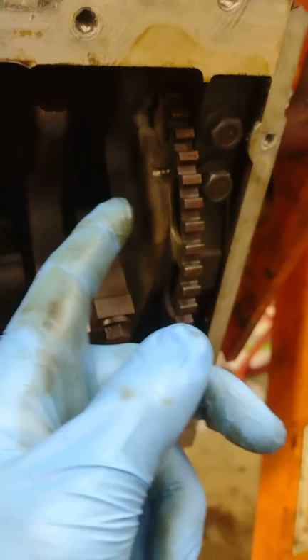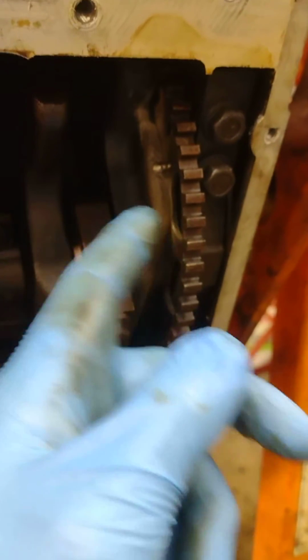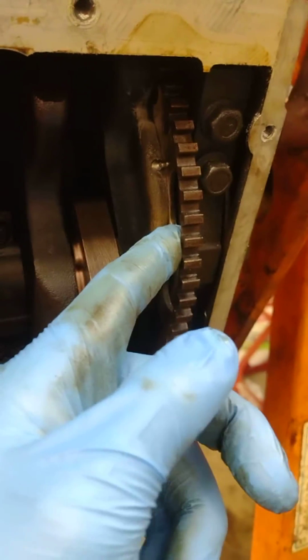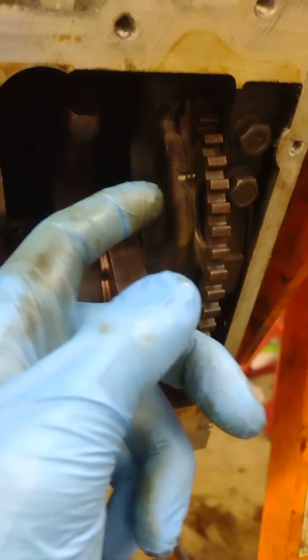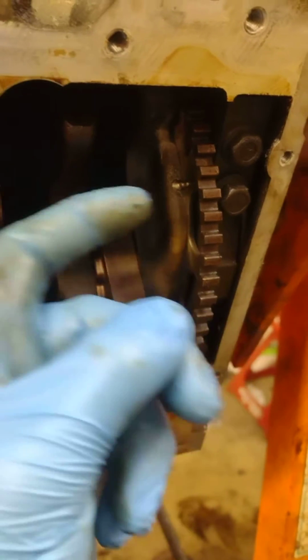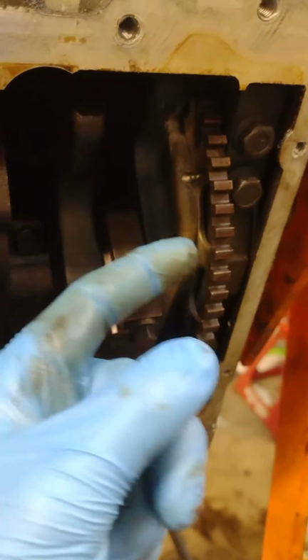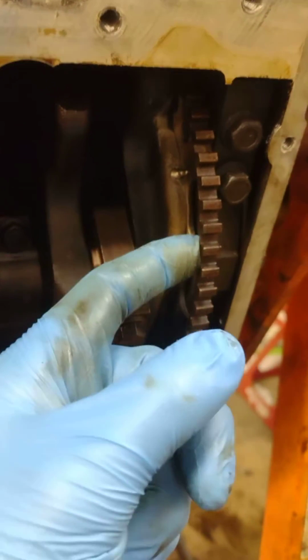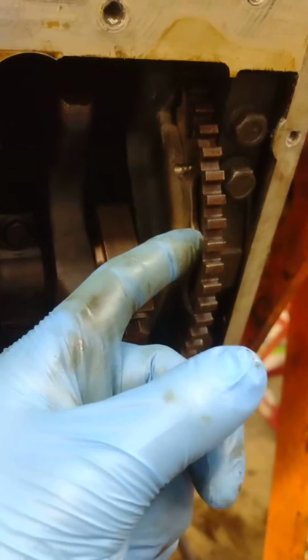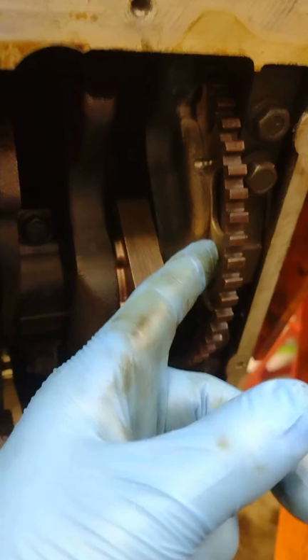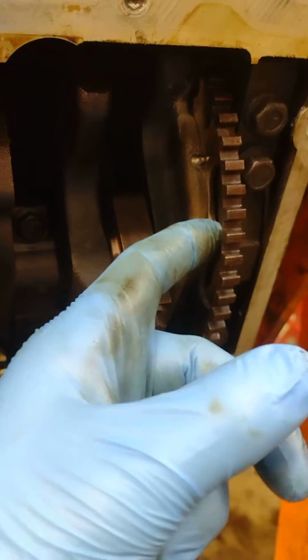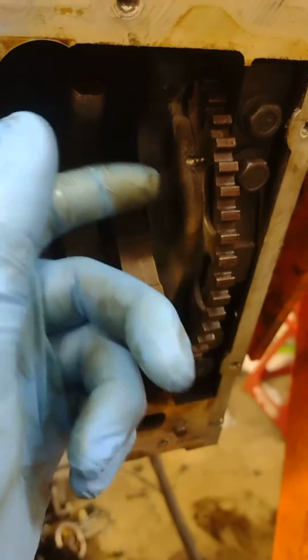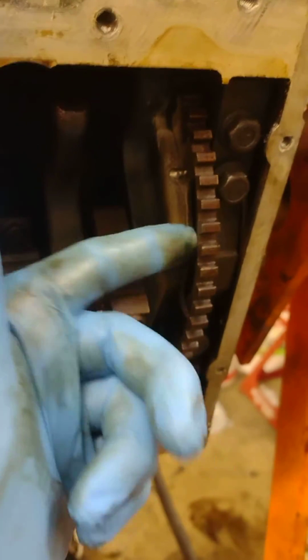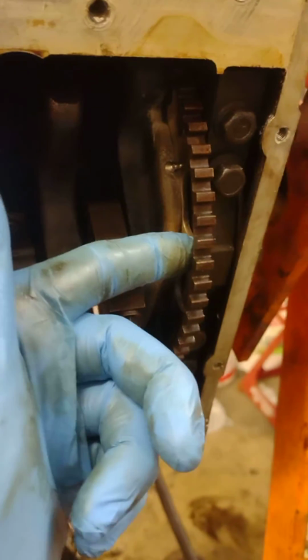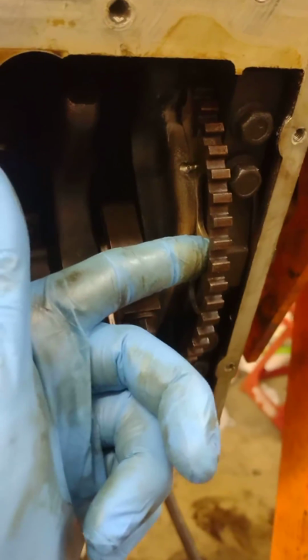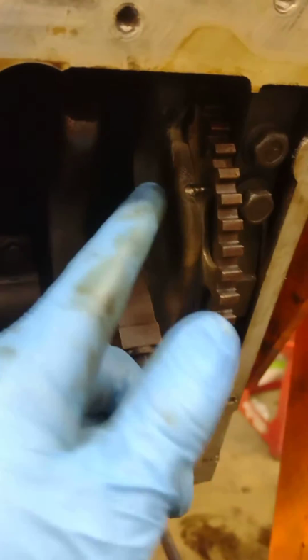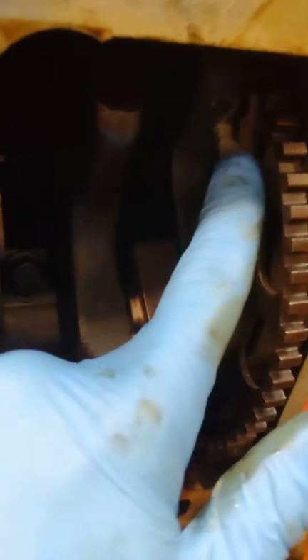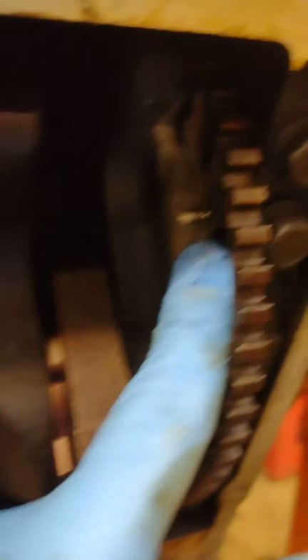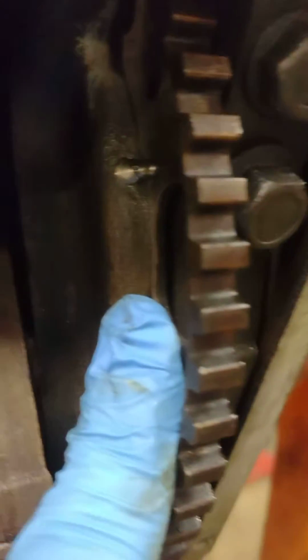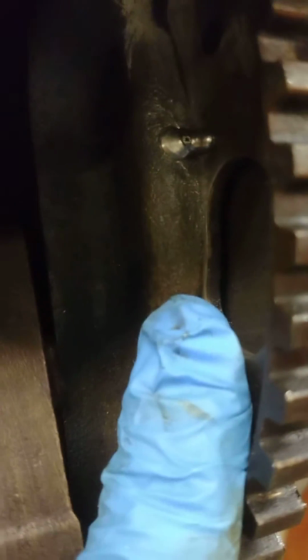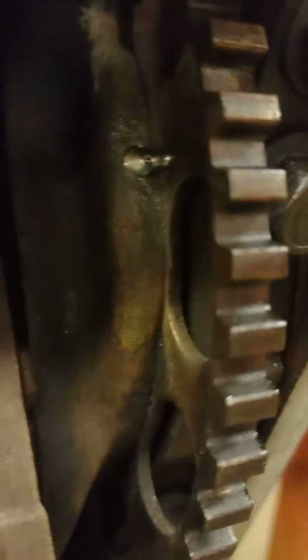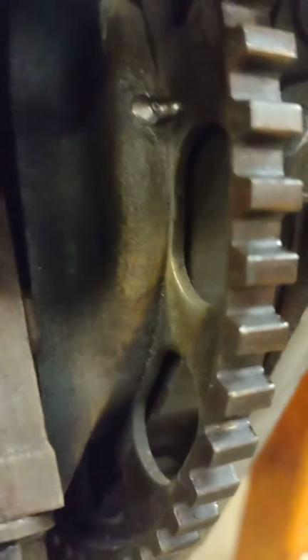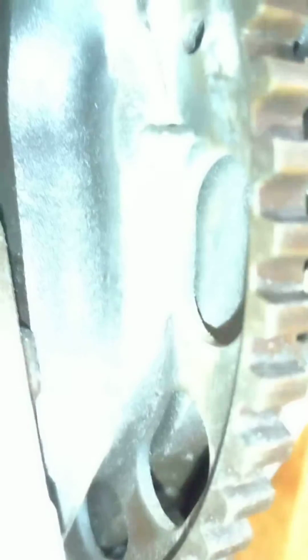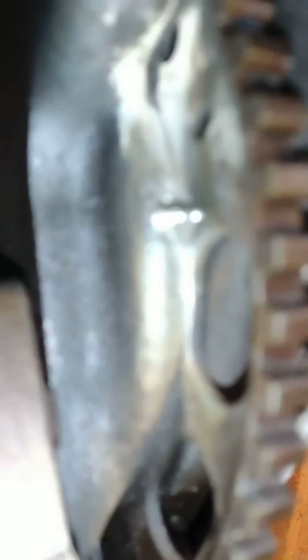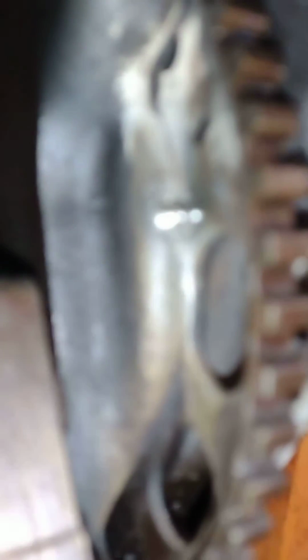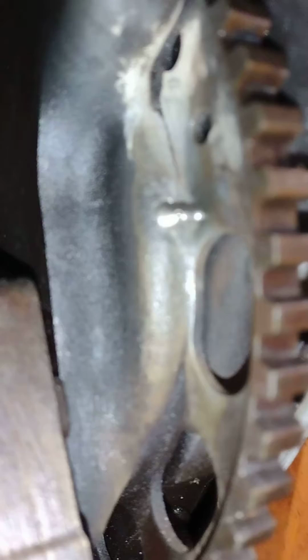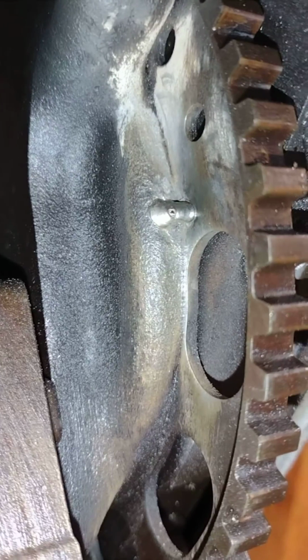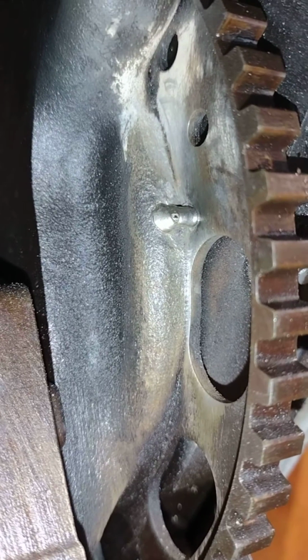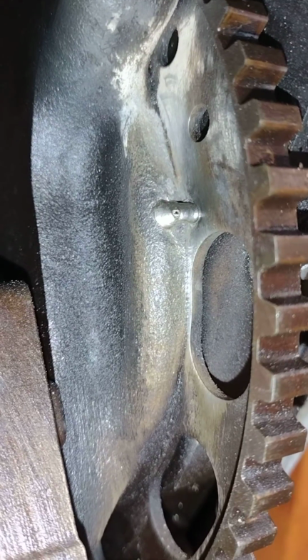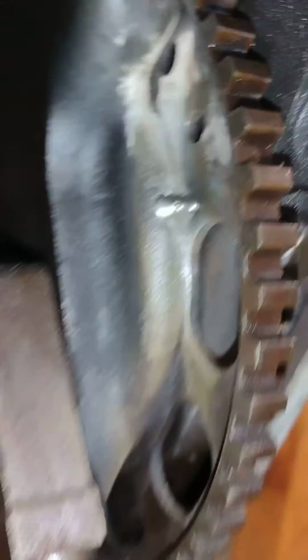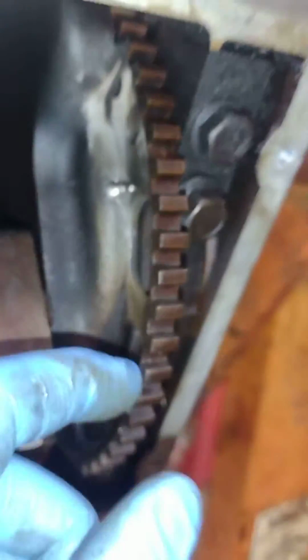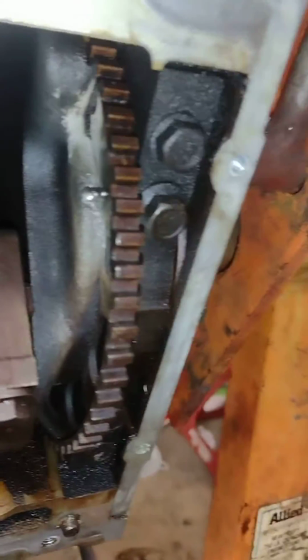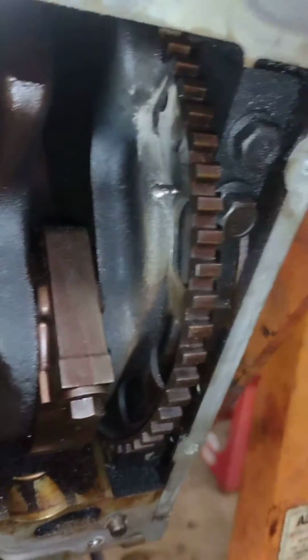What Jasper does is drill holes in the crank and through the reluctor wheel, then put set screws in. I just took a different approach — instead of set screws, I welded it.